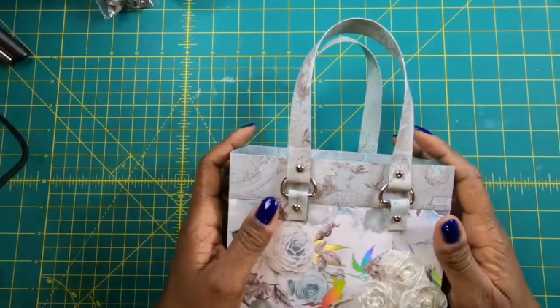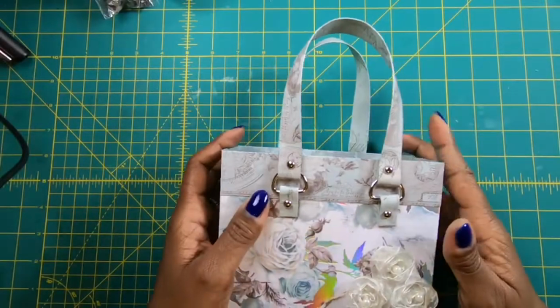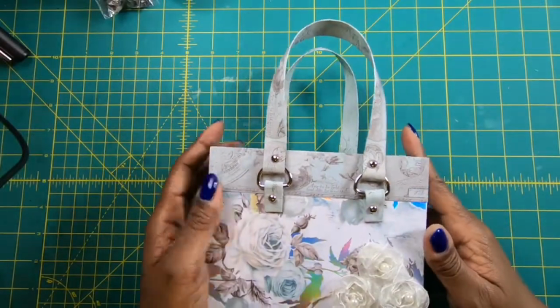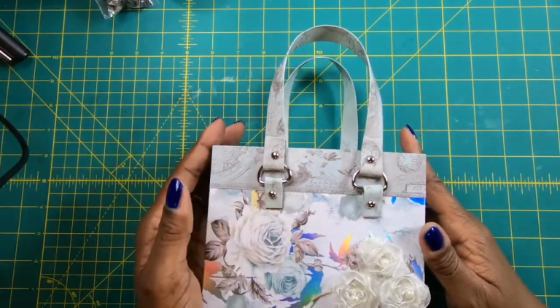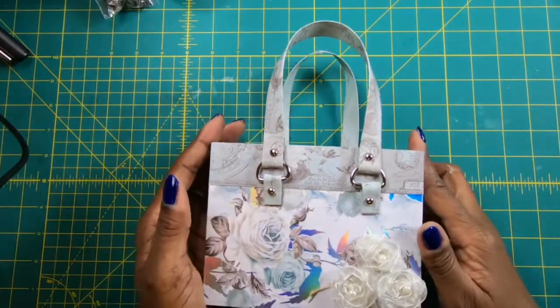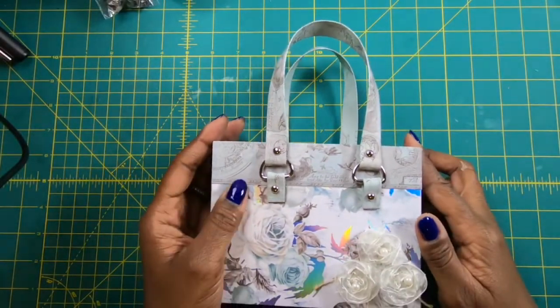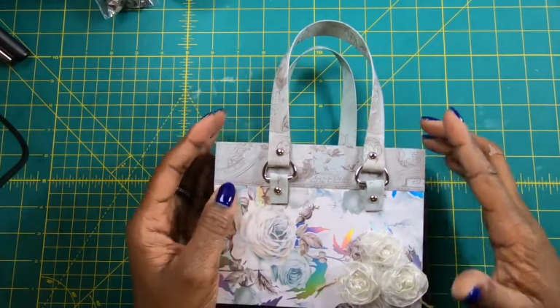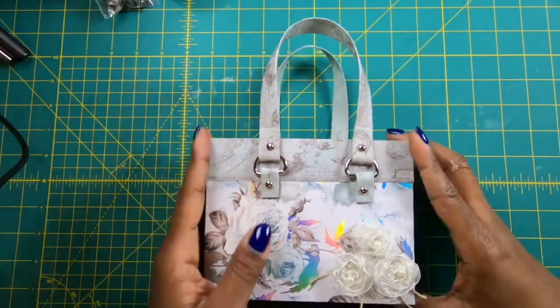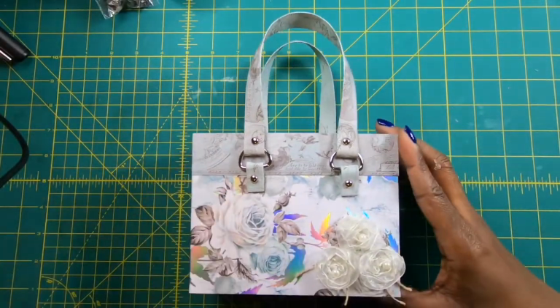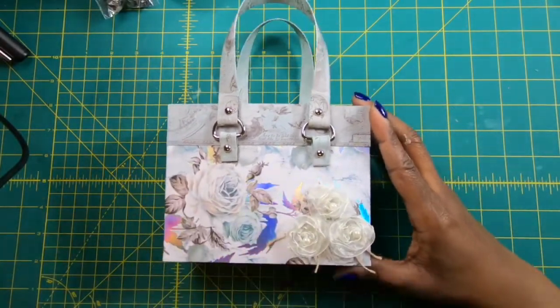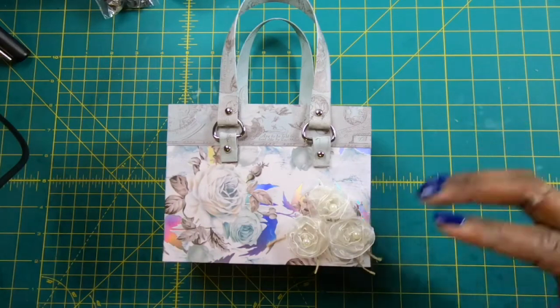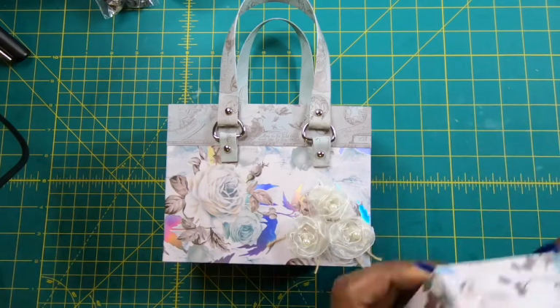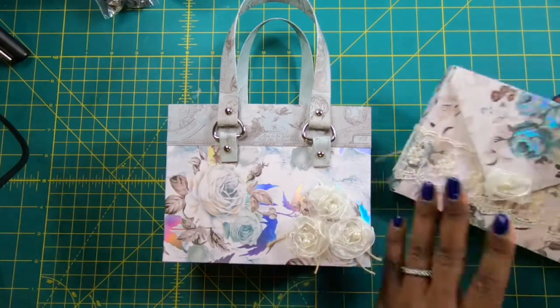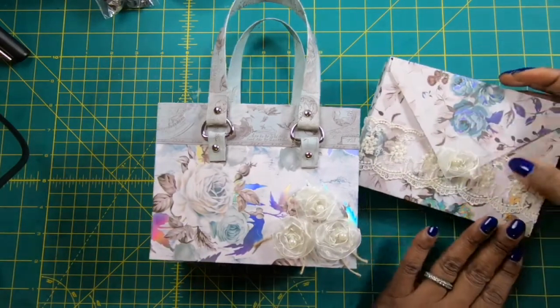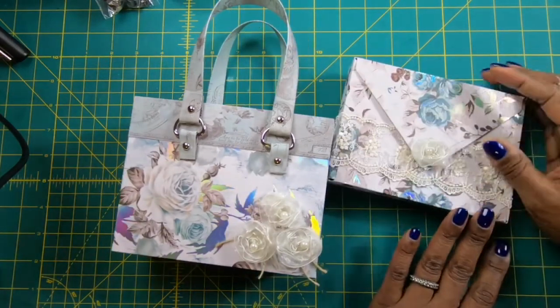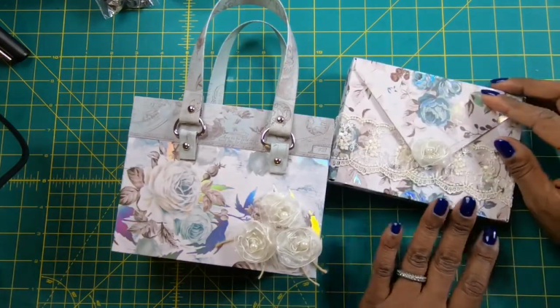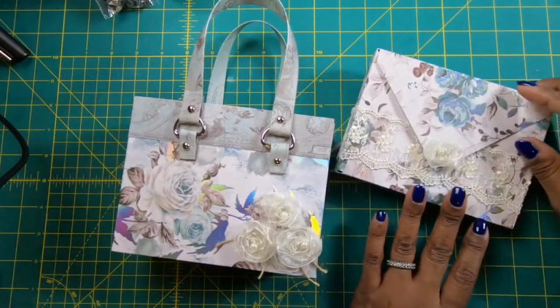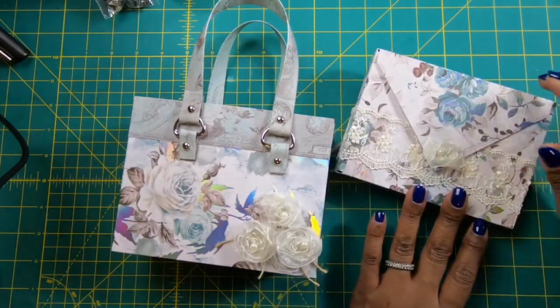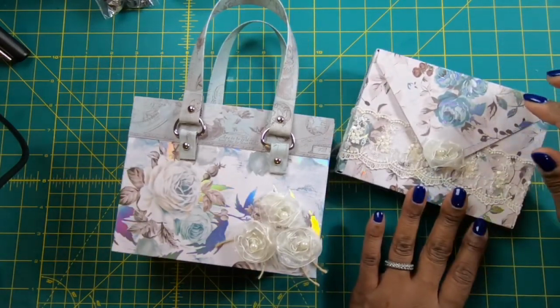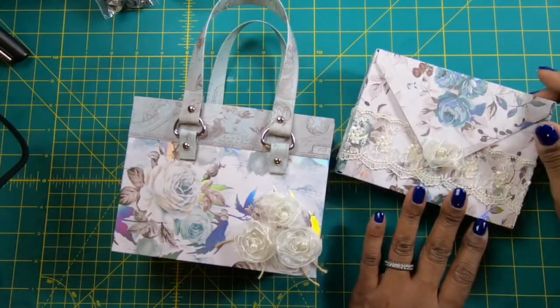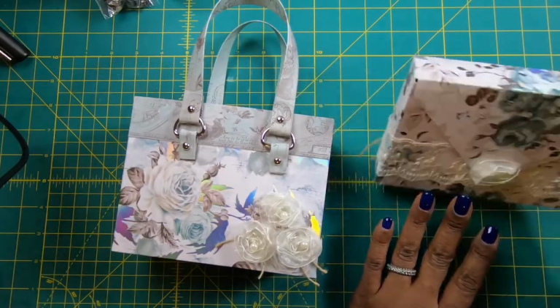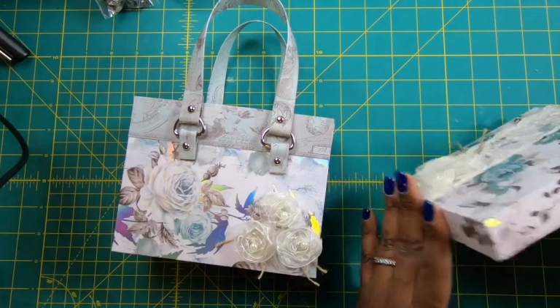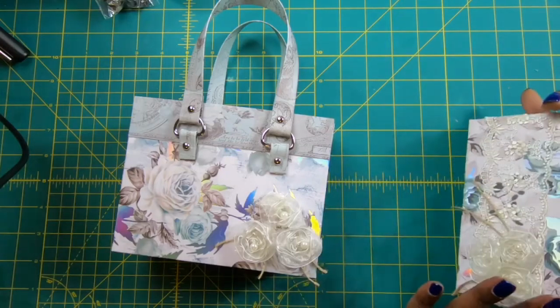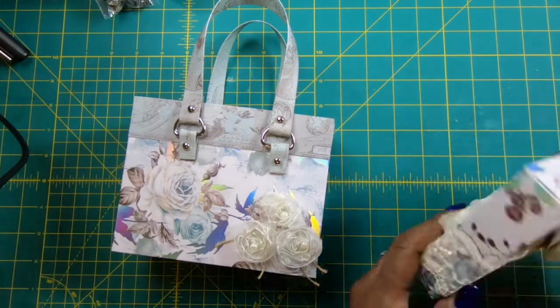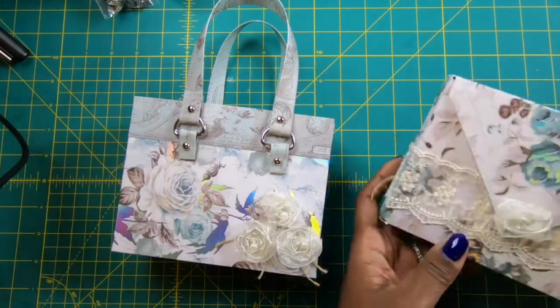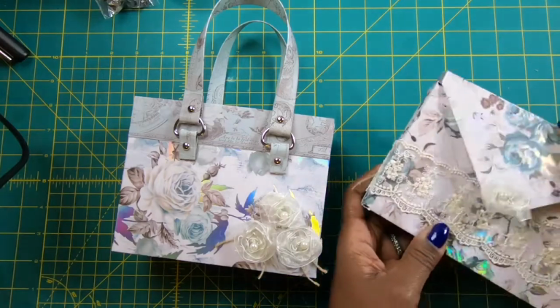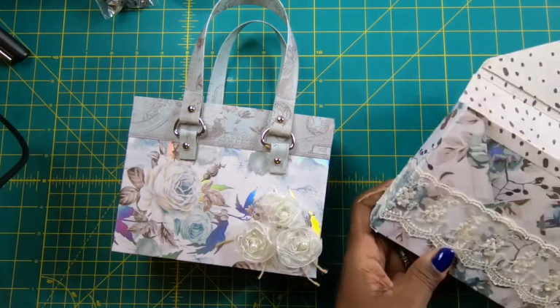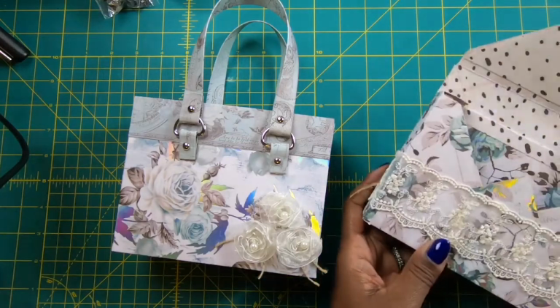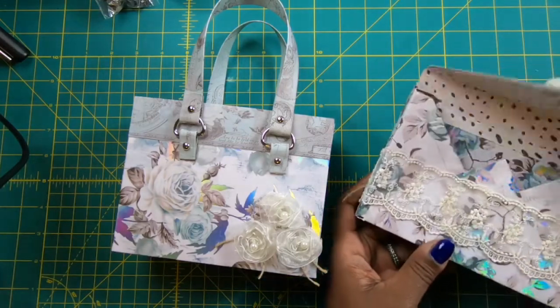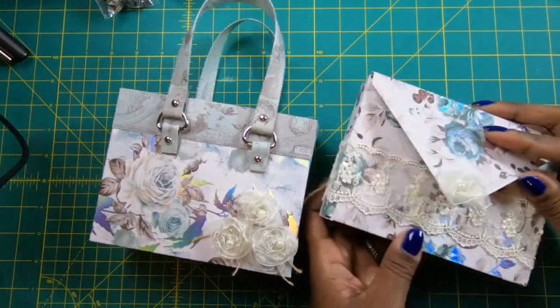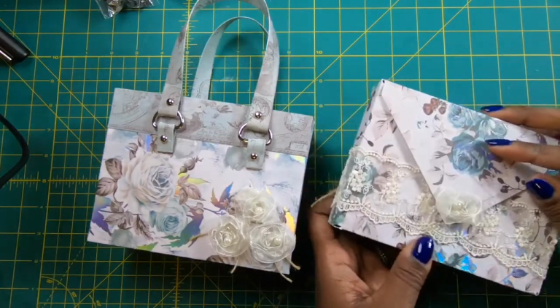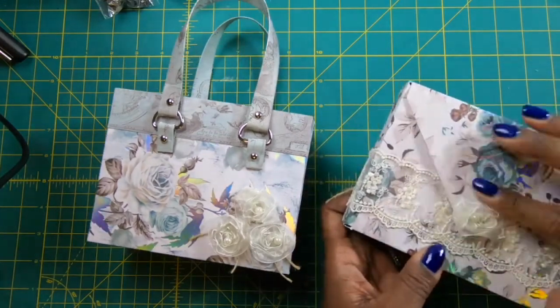Hi everyone, it's Sherri. I hope that you are having a wonderful day. Yesterday I made this really cute and fun card envelope box and it was very simple. I lined it with chipboard and I think it turned out very well.